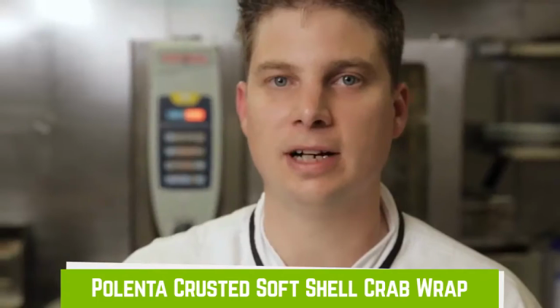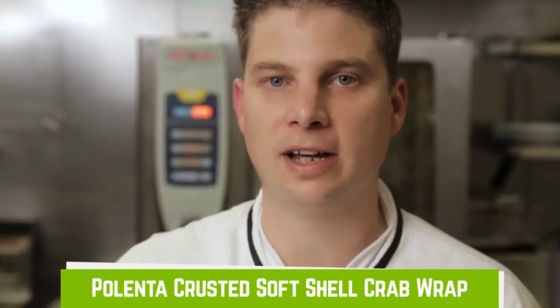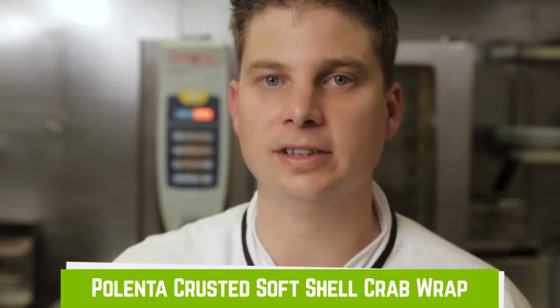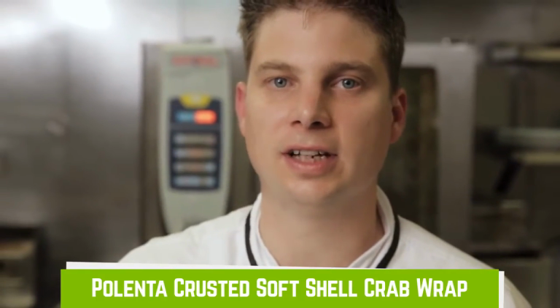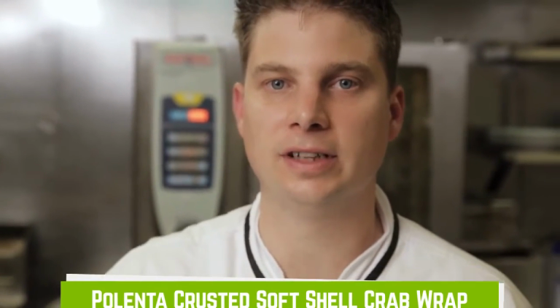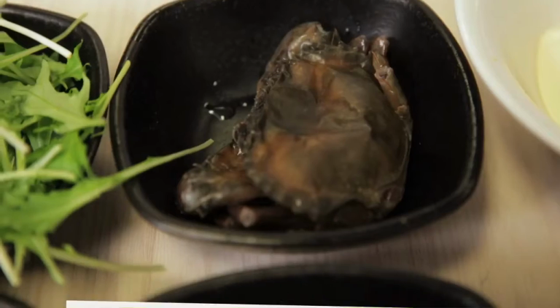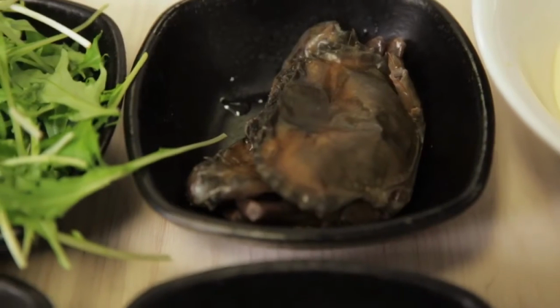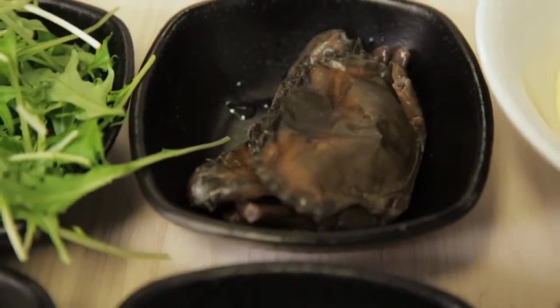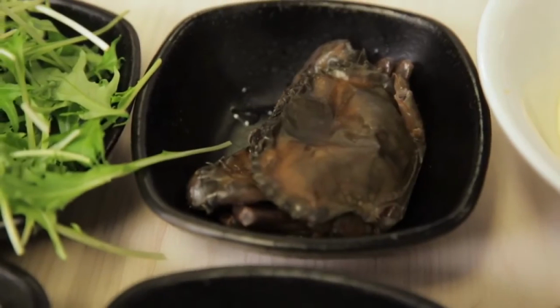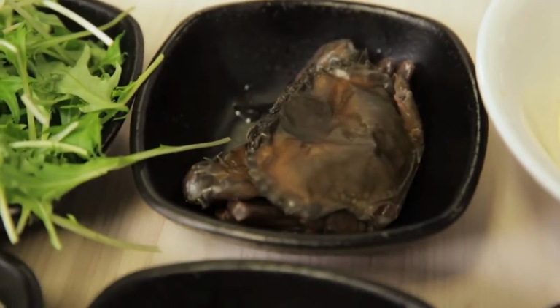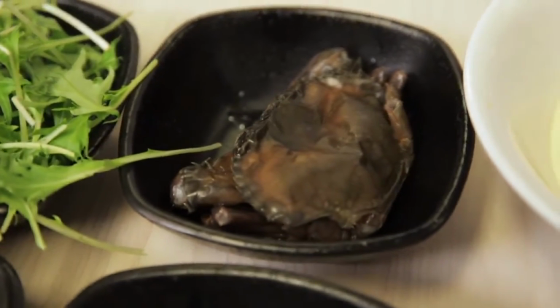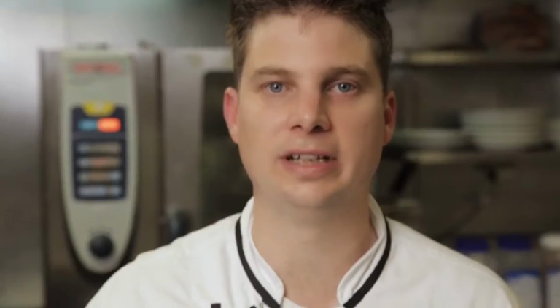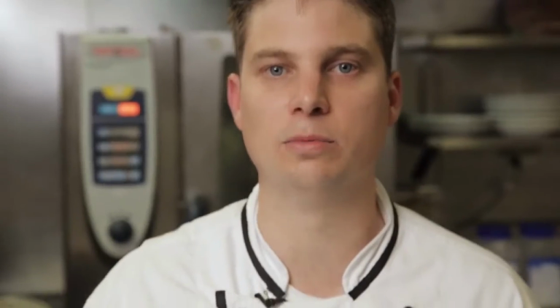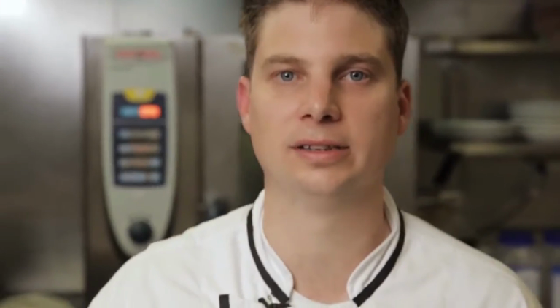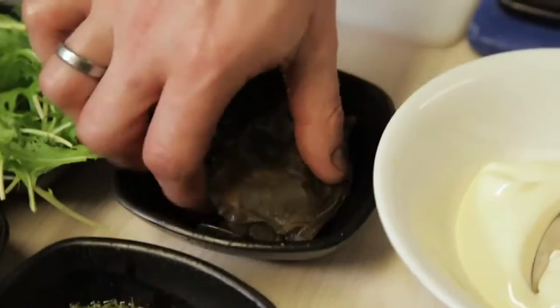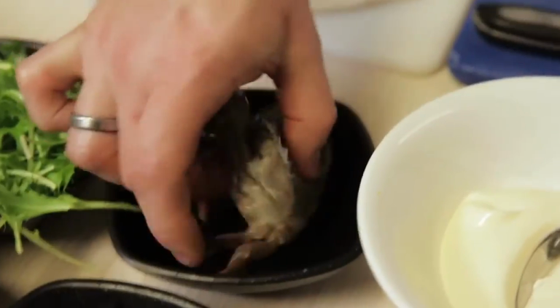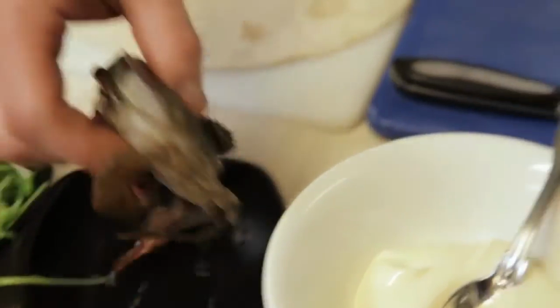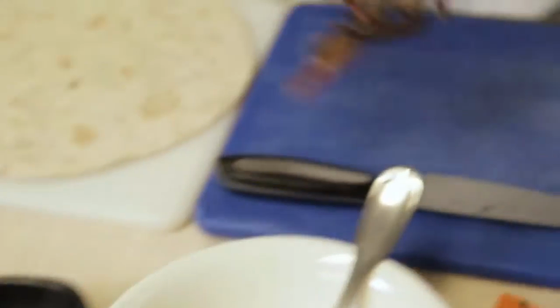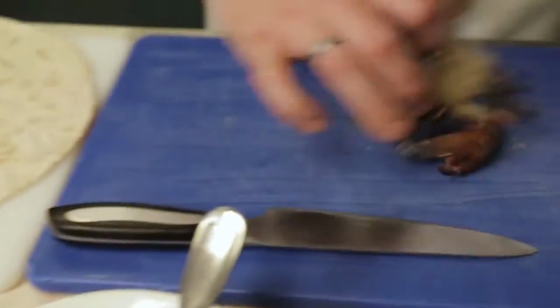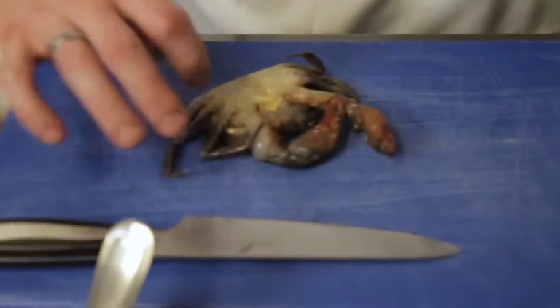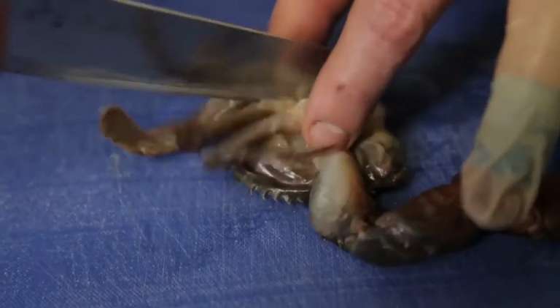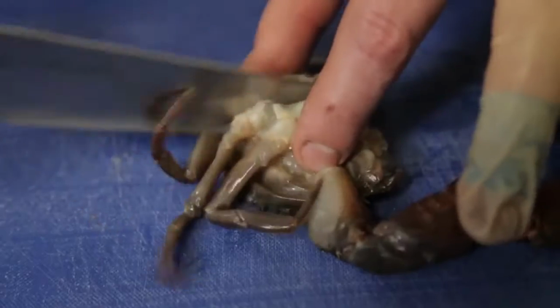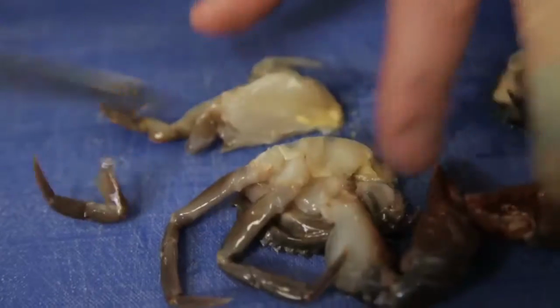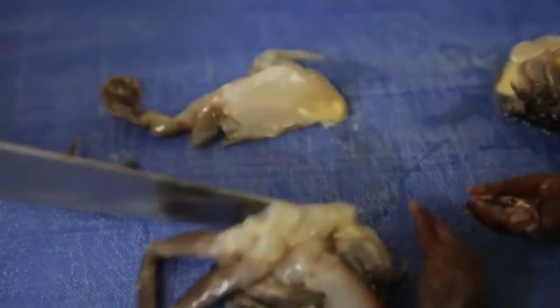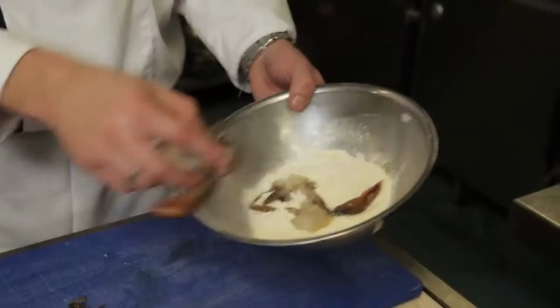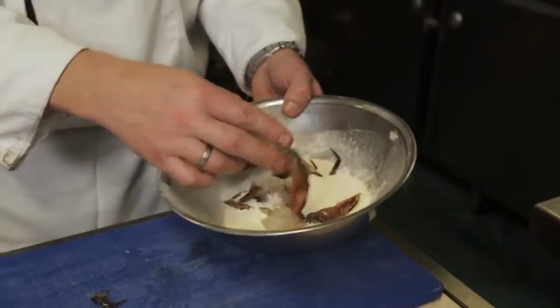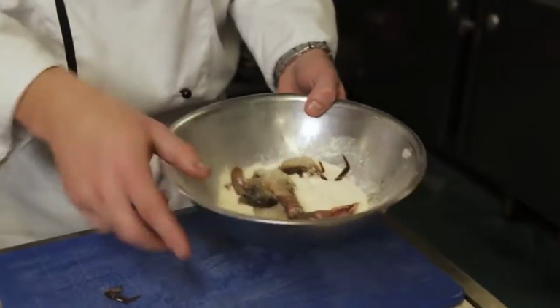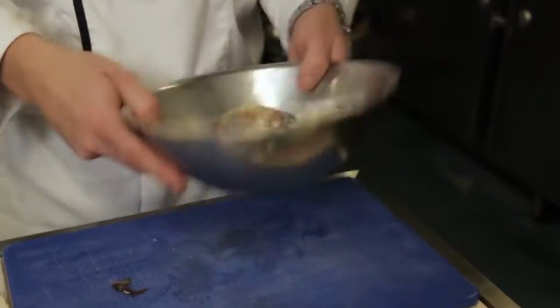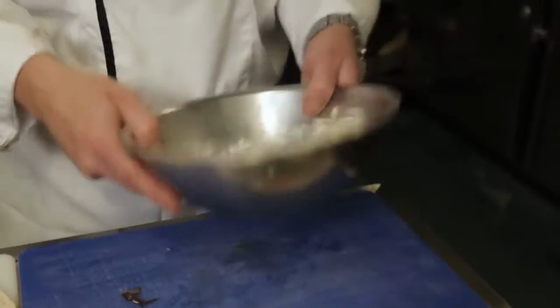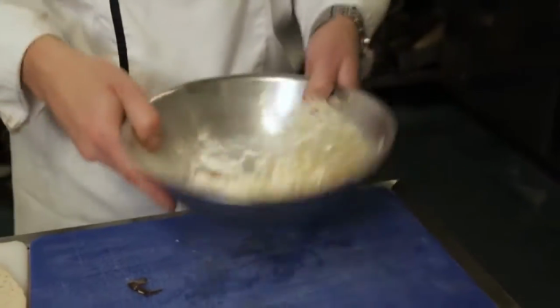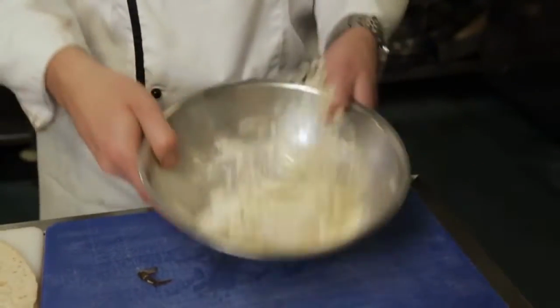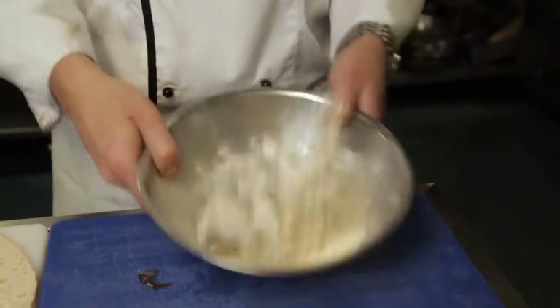The crab is harvested just after they've had a shell change and the shell is still soft — you eat the whole product. Place the crab on your chopping board back side down and cut into form. Place it in your bowl with your polenta flour and just toss.